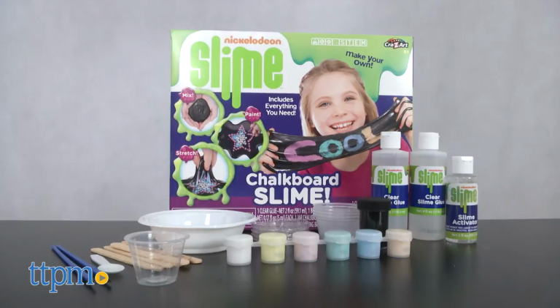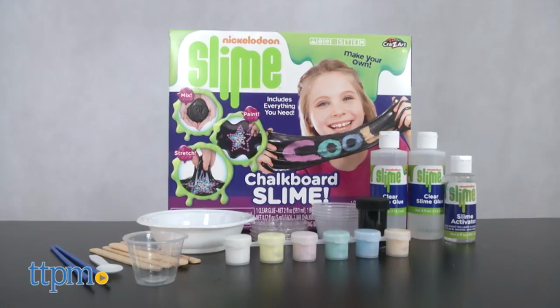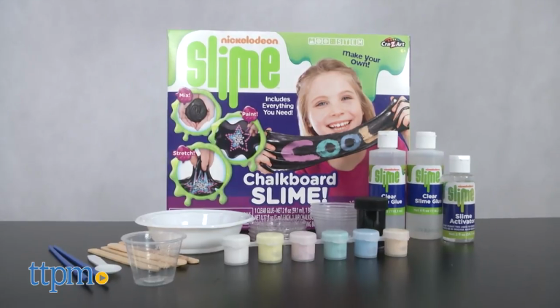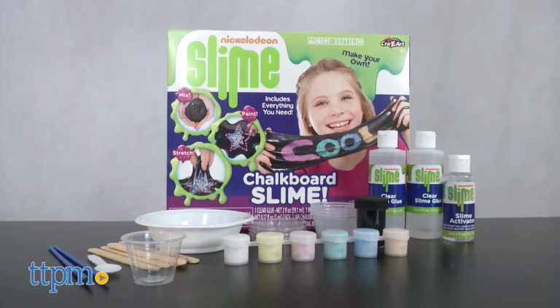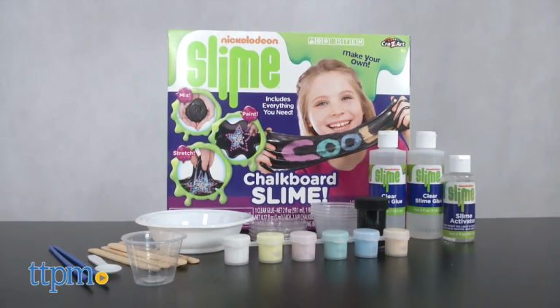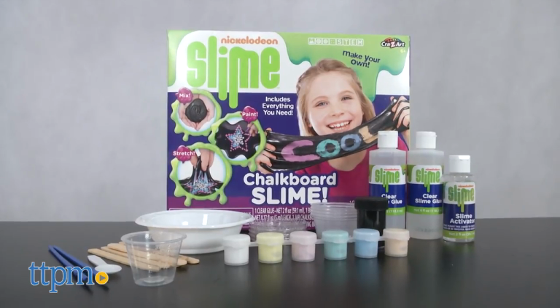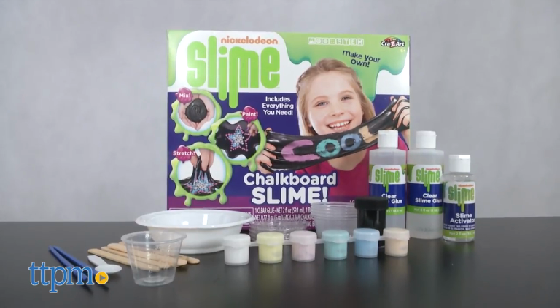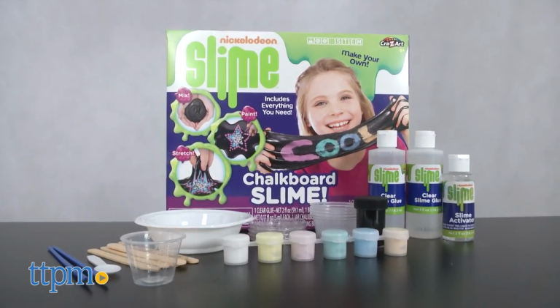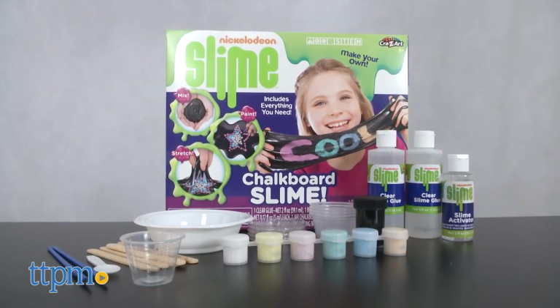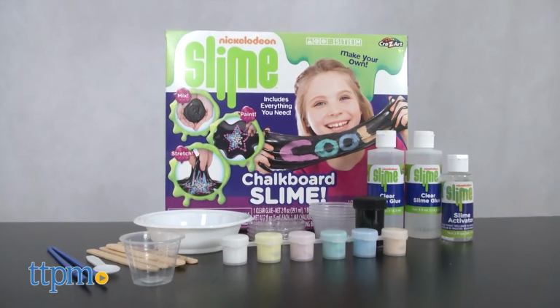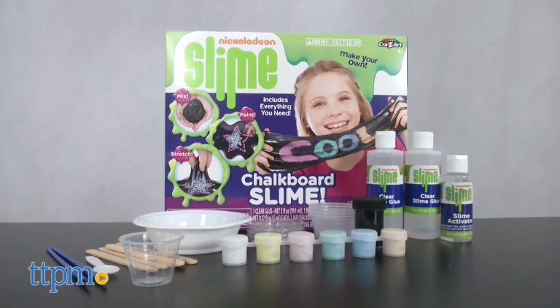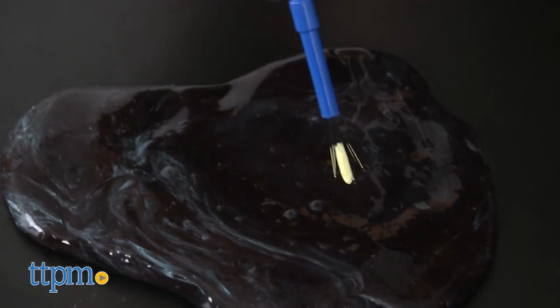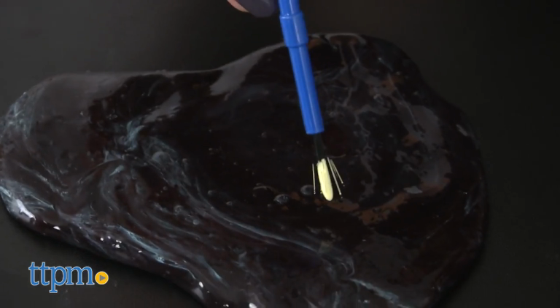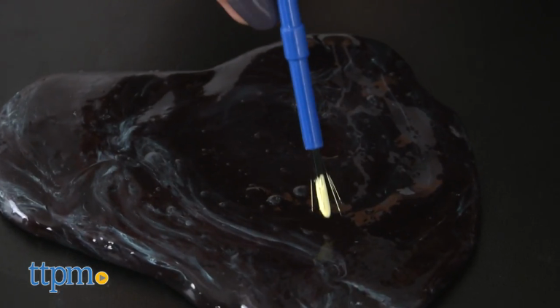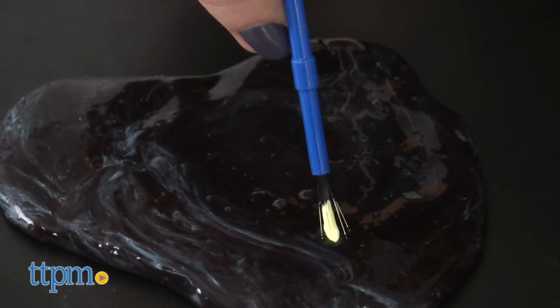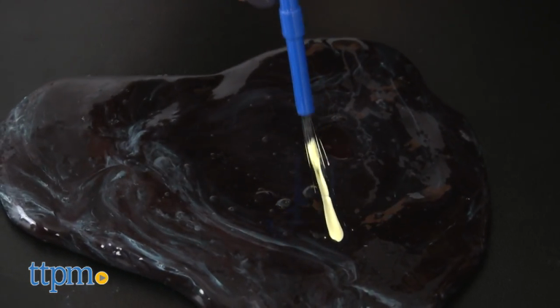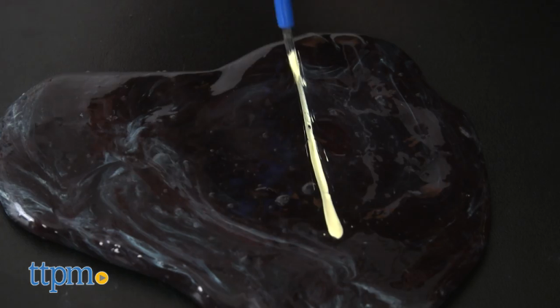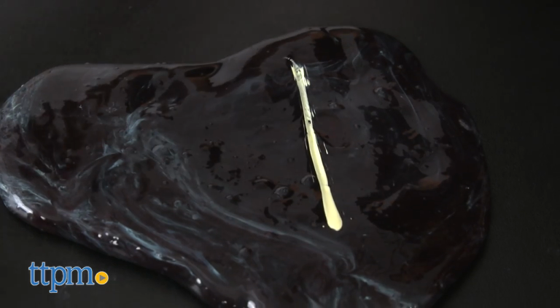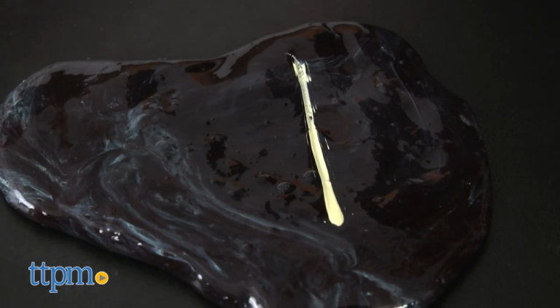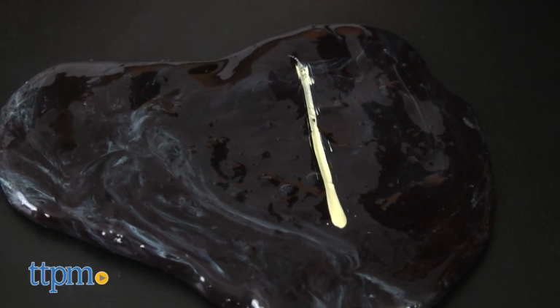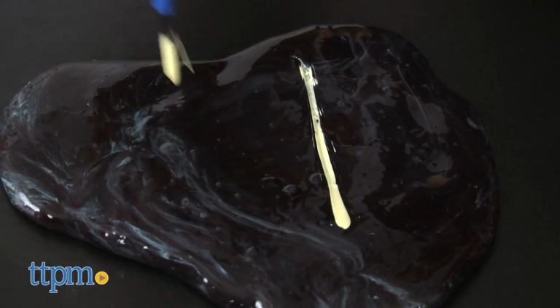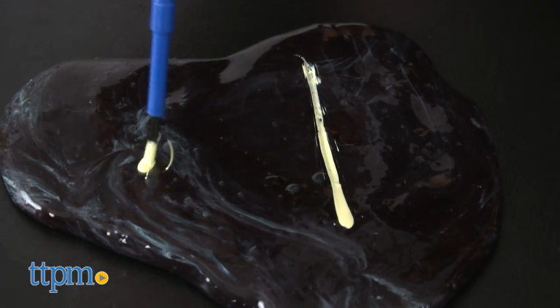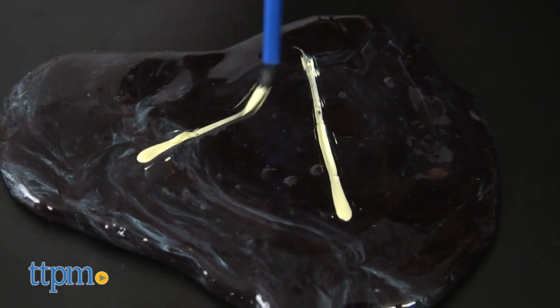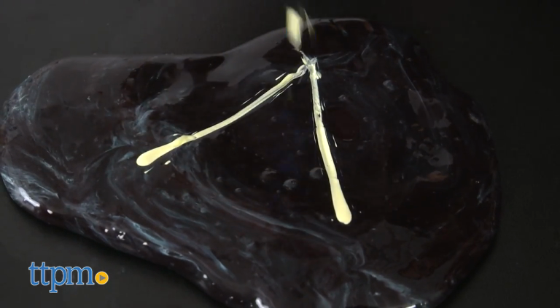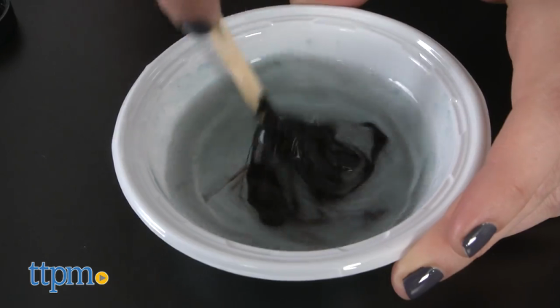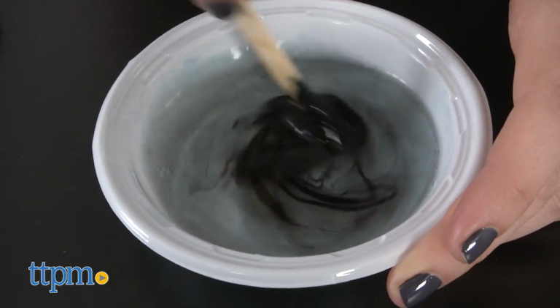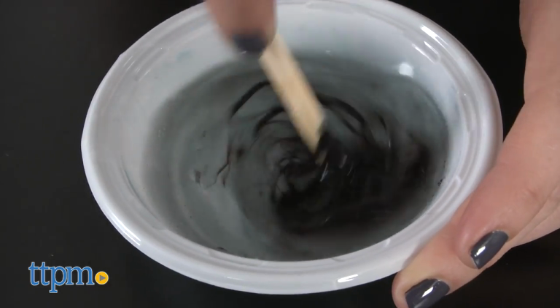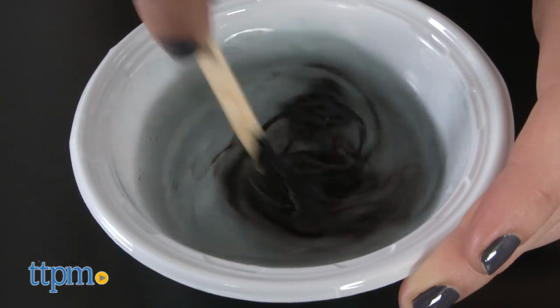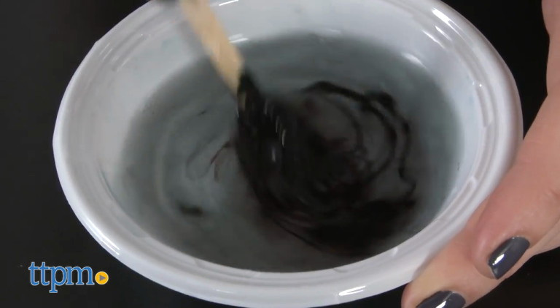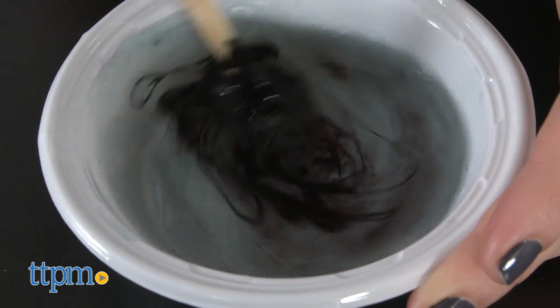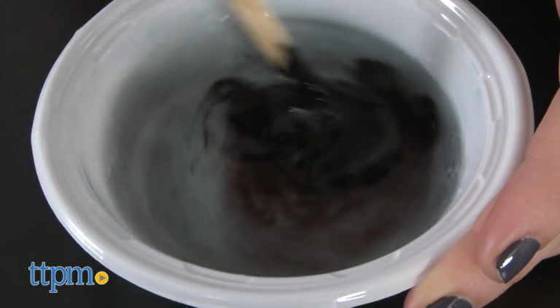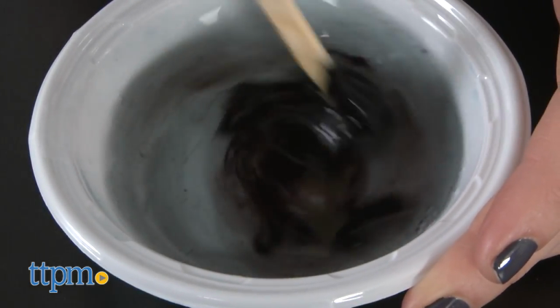It's a fun kit designed for kids ages 6 and up to make their own black slime and paint on it over and over again. It includes everything you need for making the slime except water.